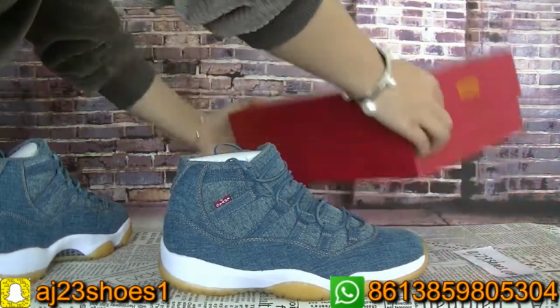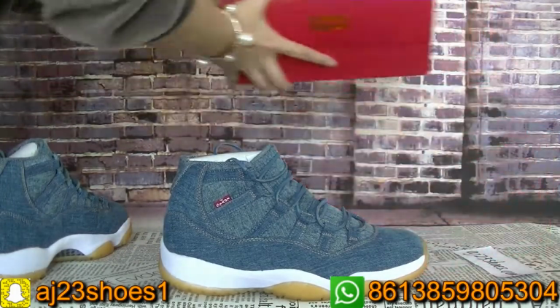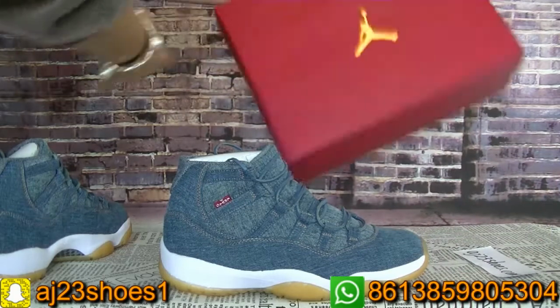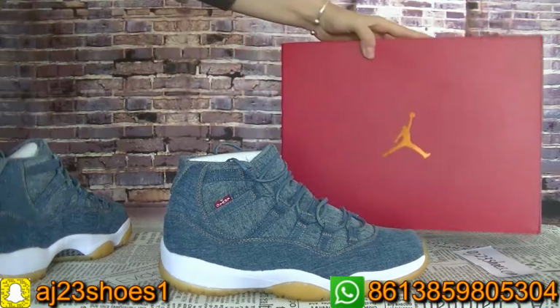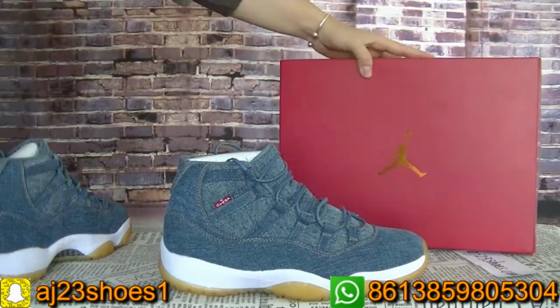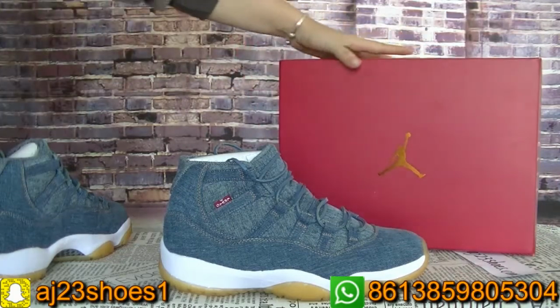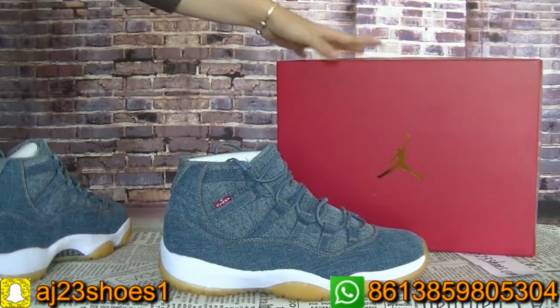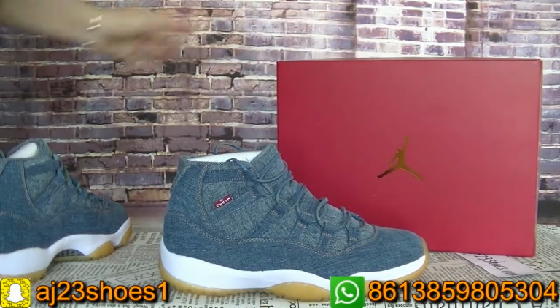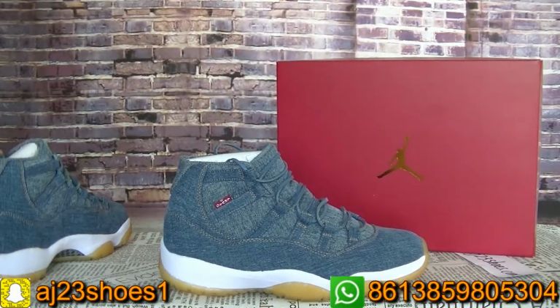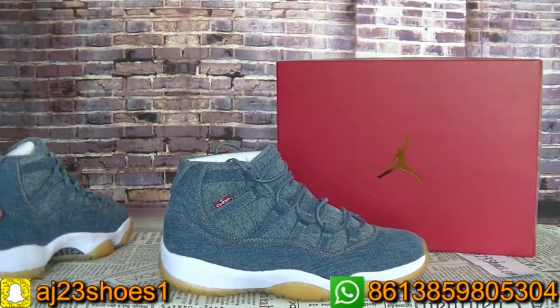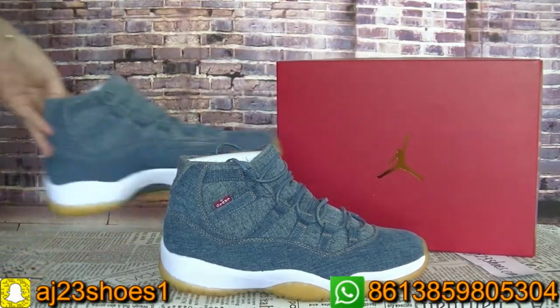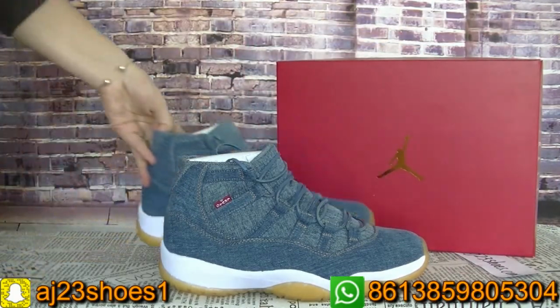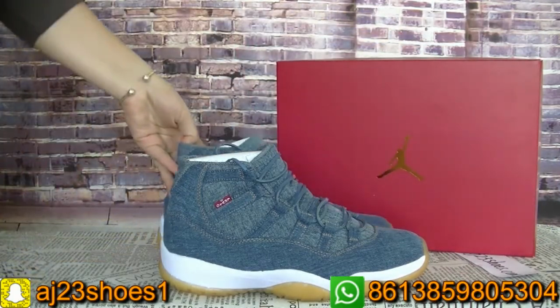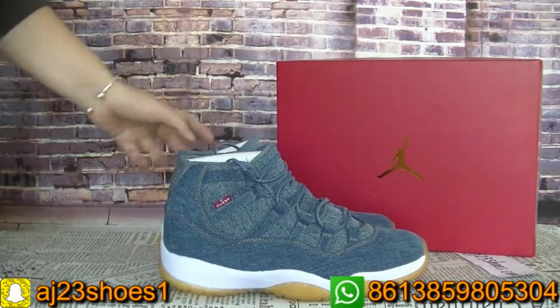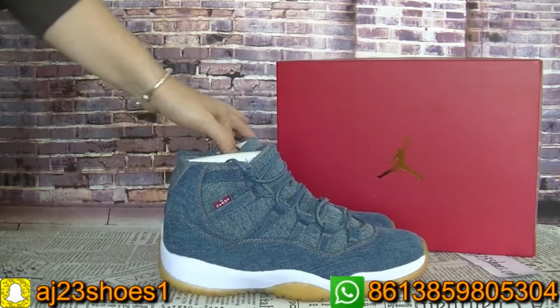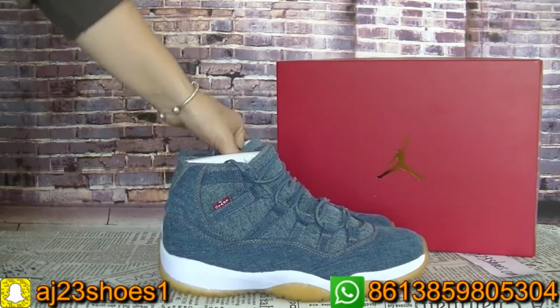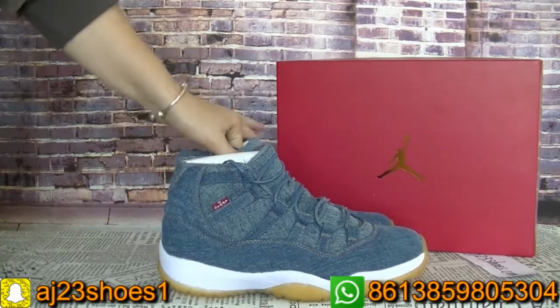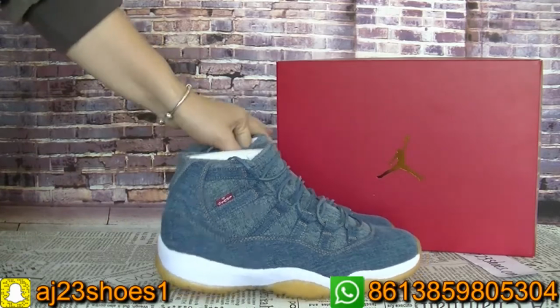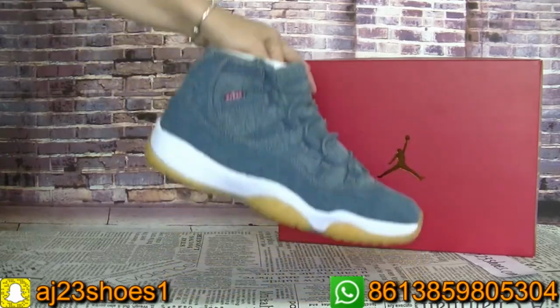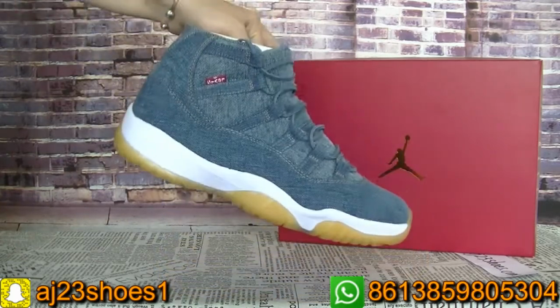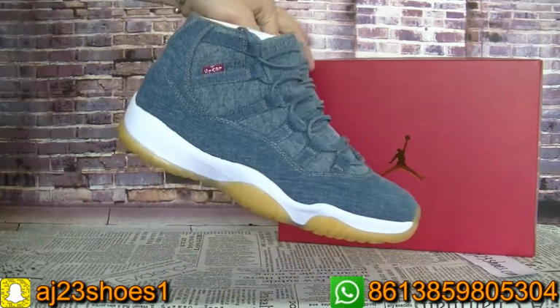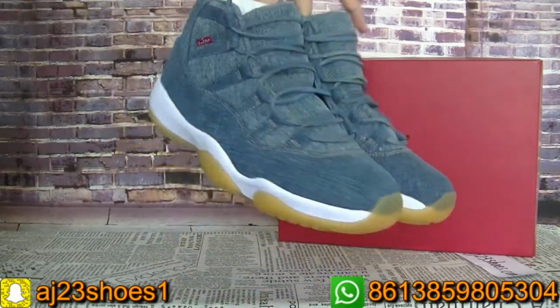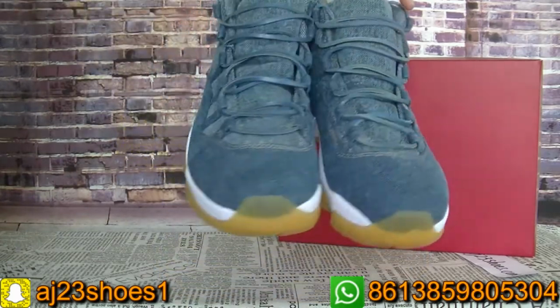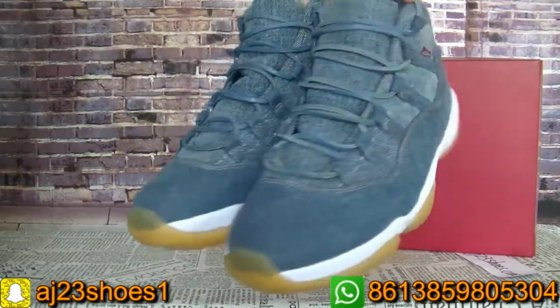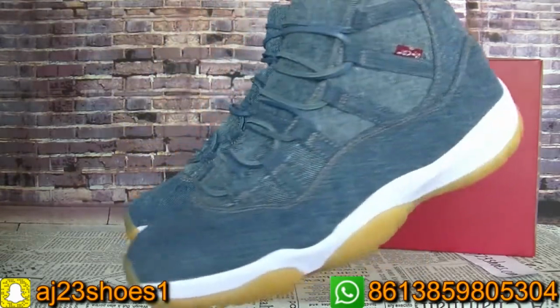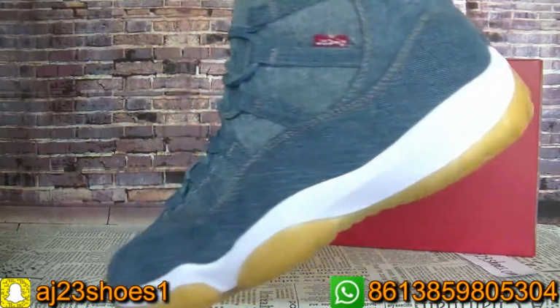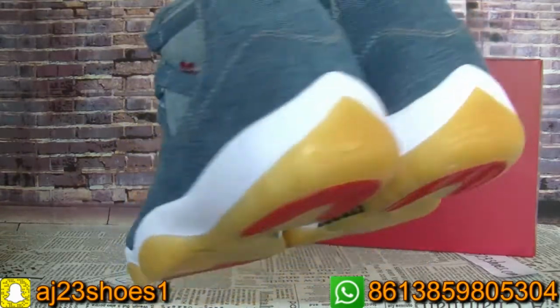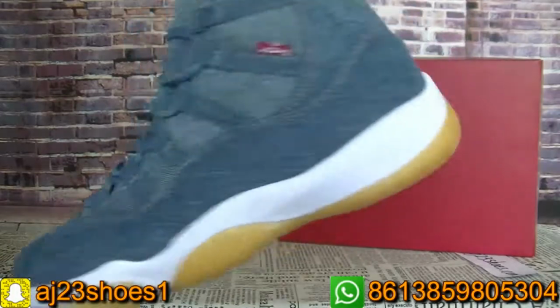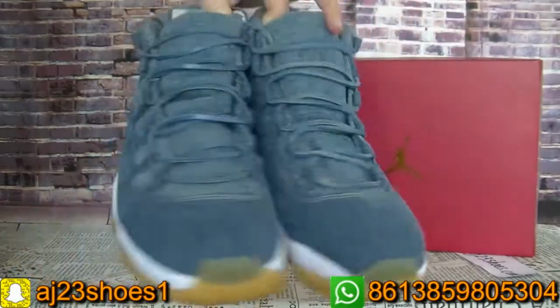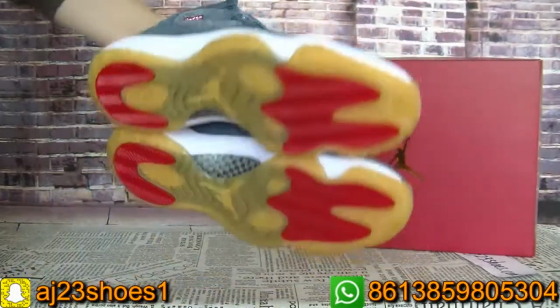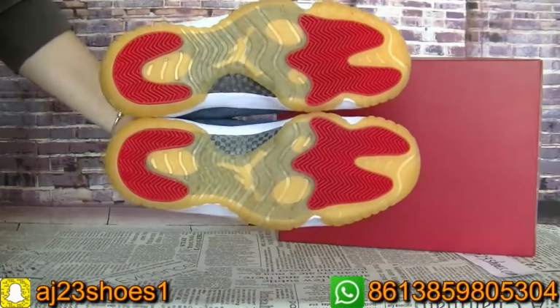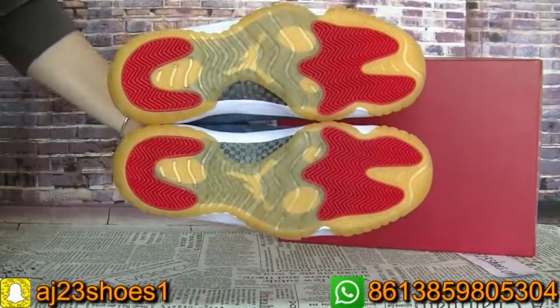Now let me show you guys the details of this shoe. We can have a whole look at it first. The bottom.